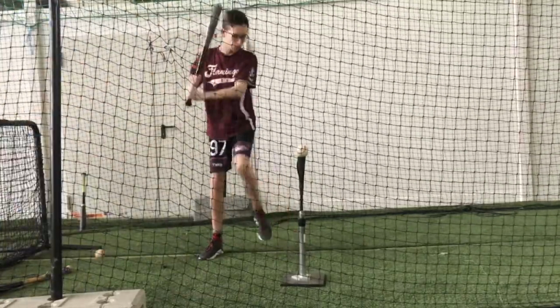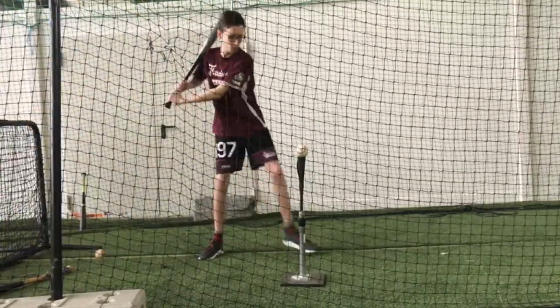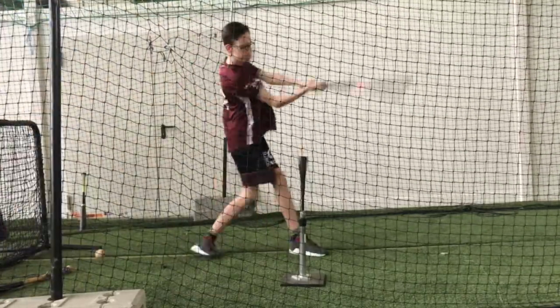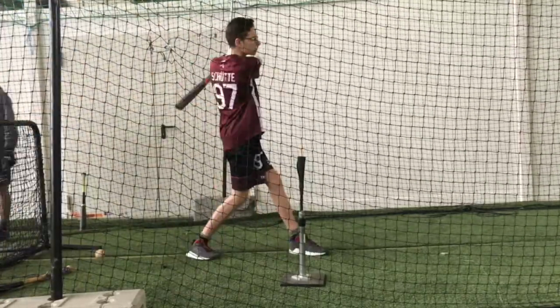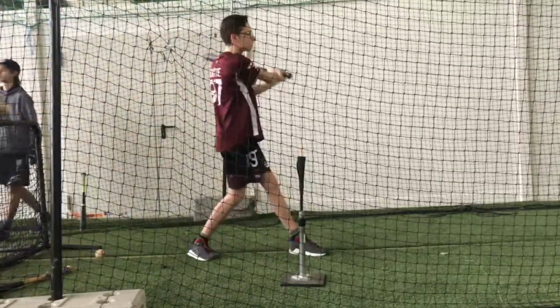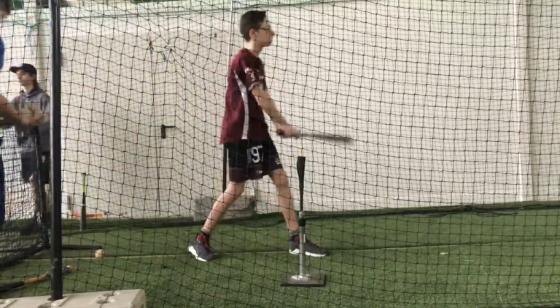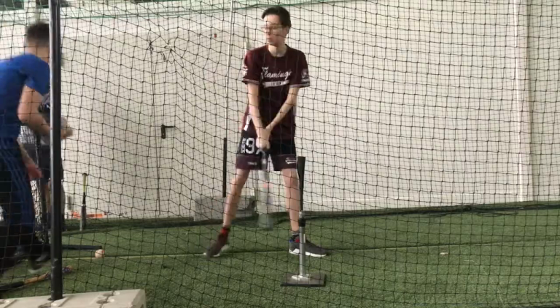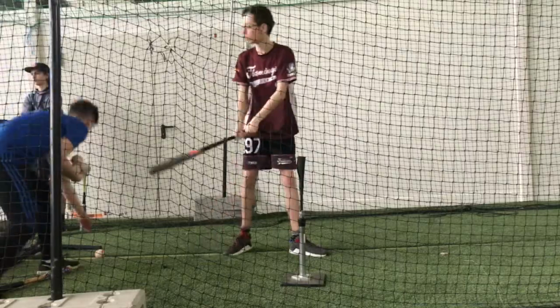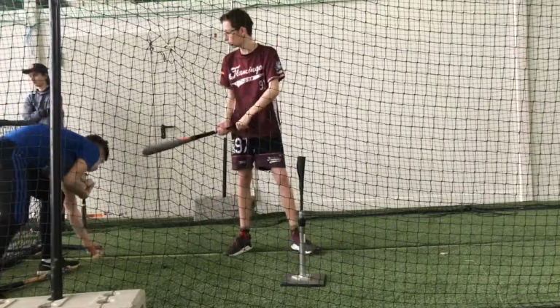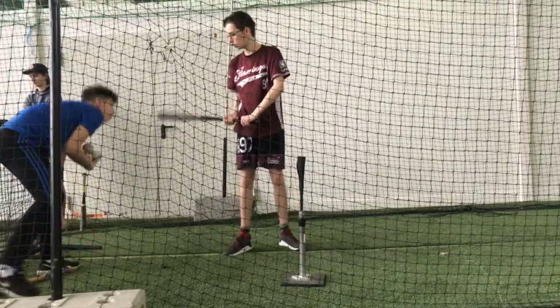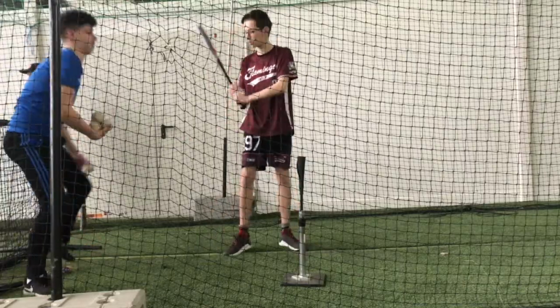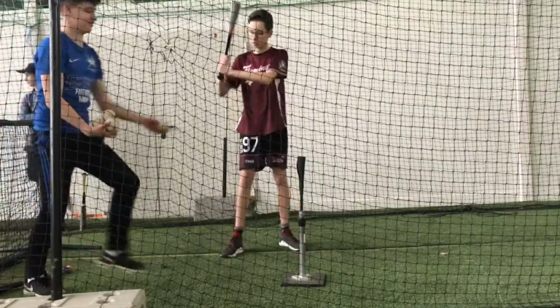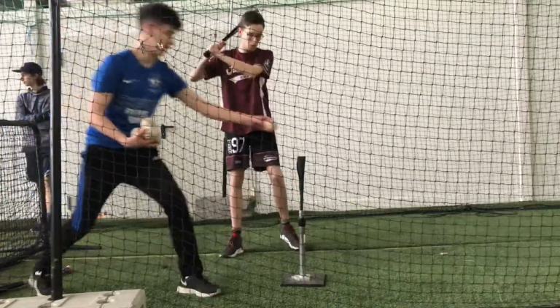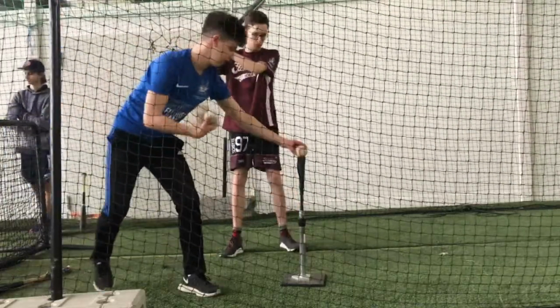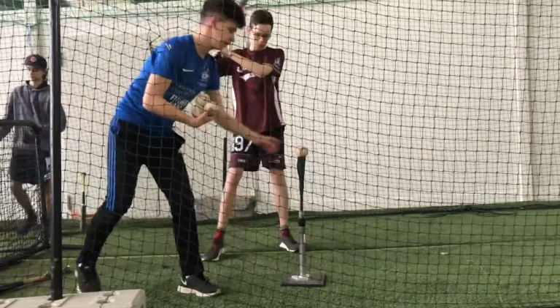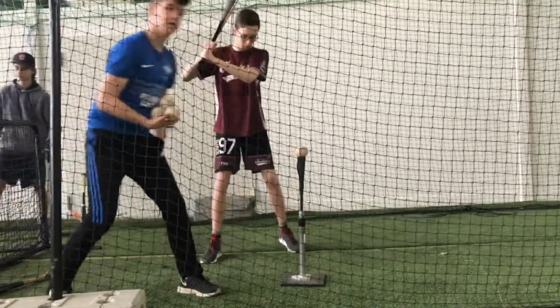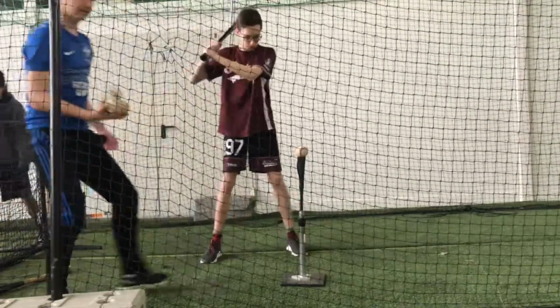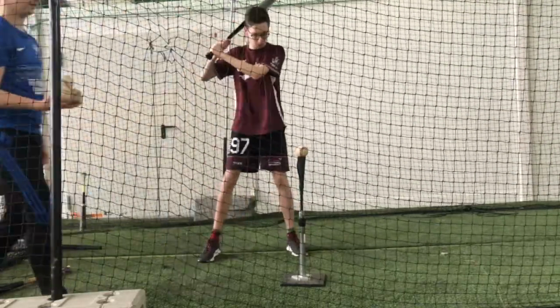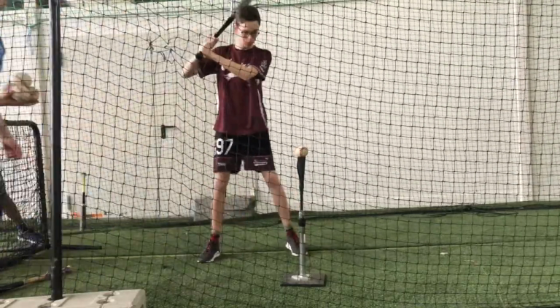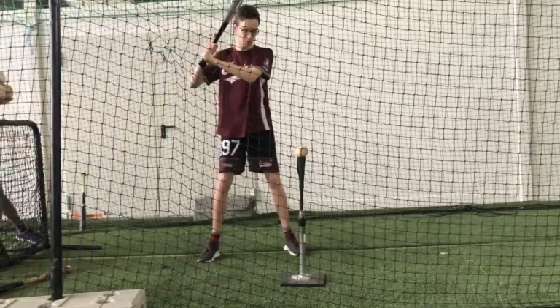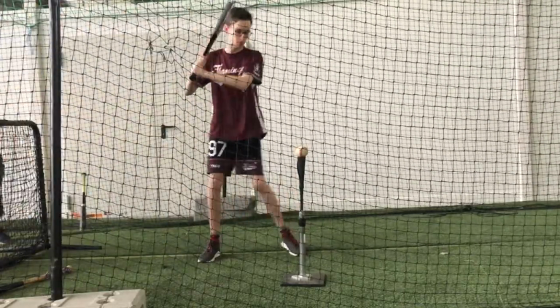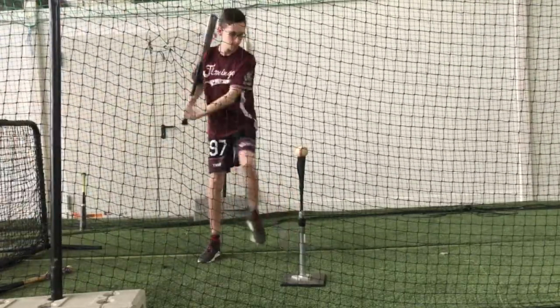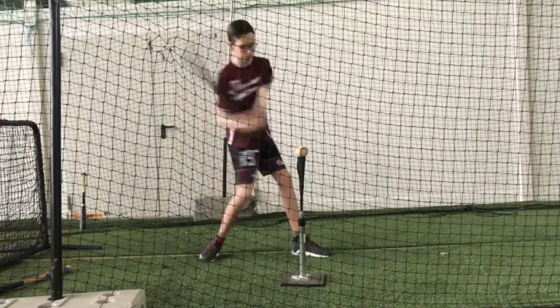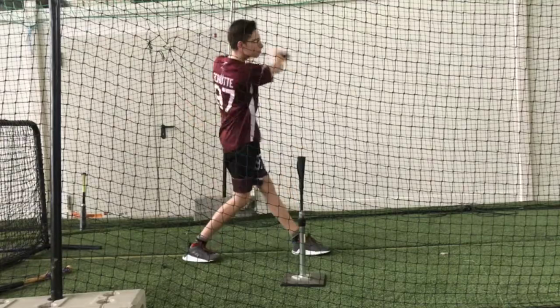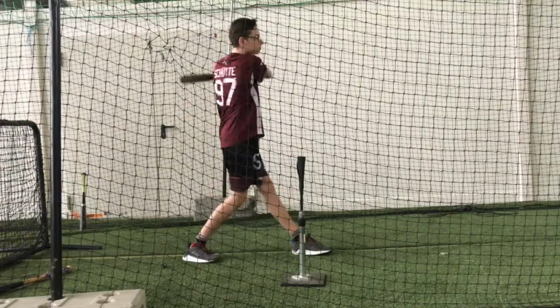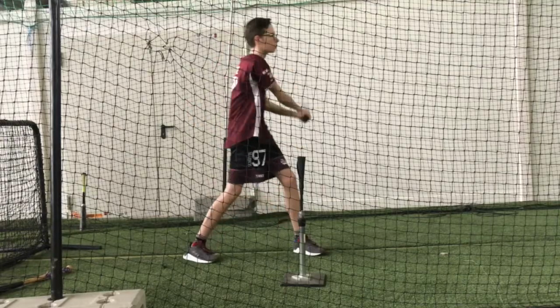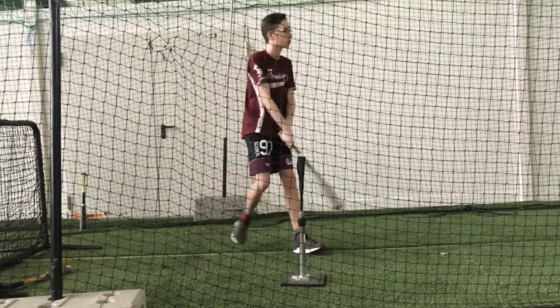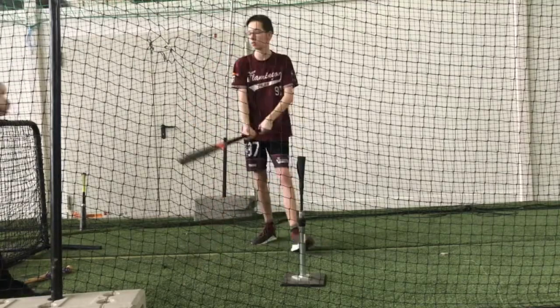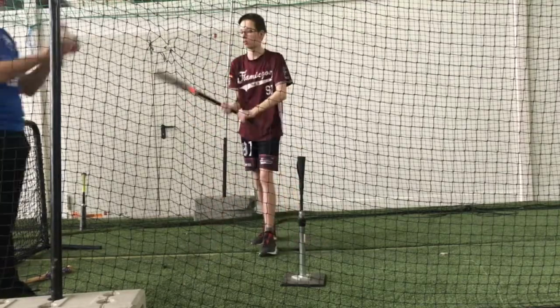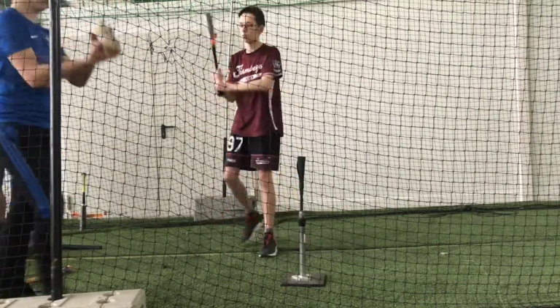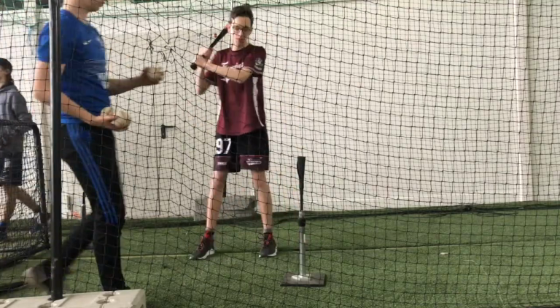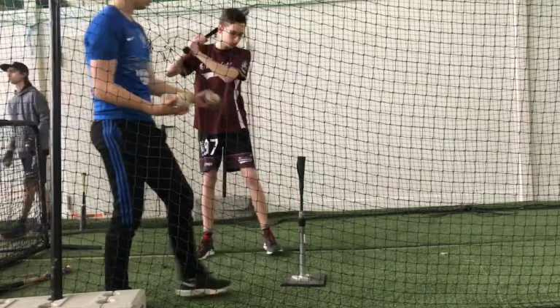You pick this up one time. All right, all right, all right. Yes. Excellent.